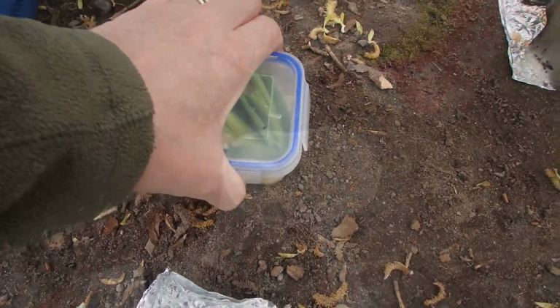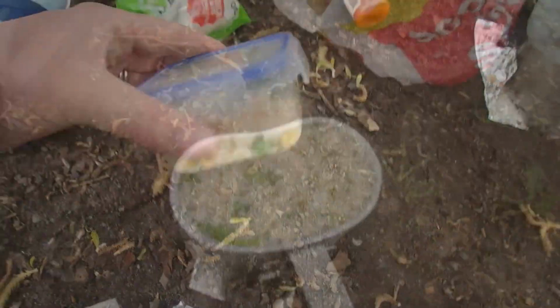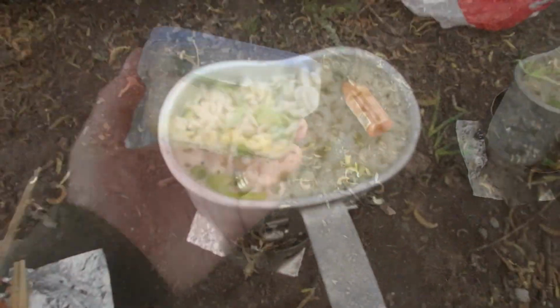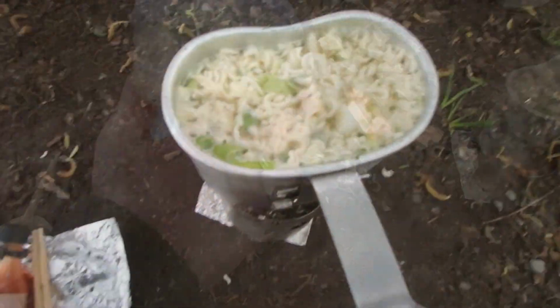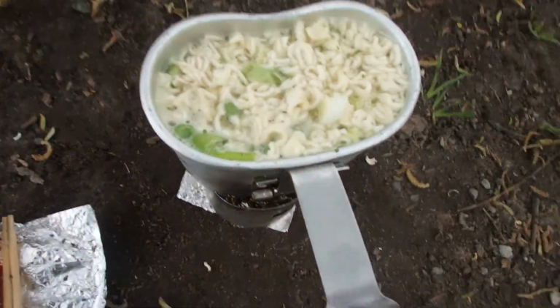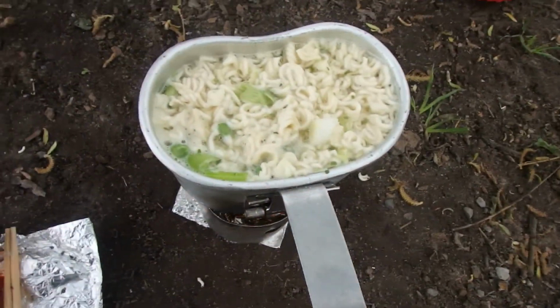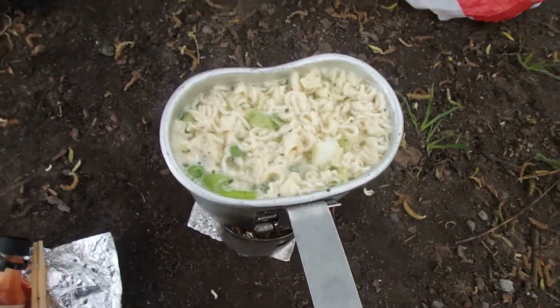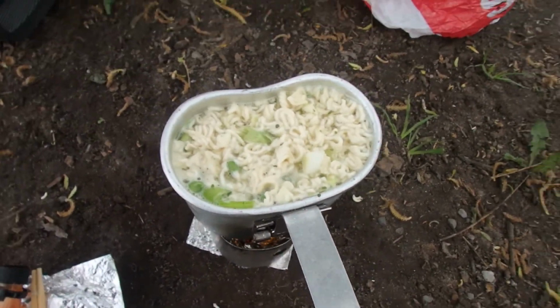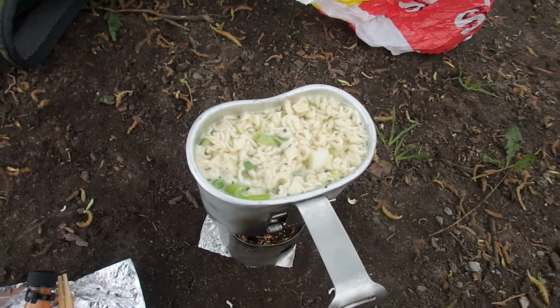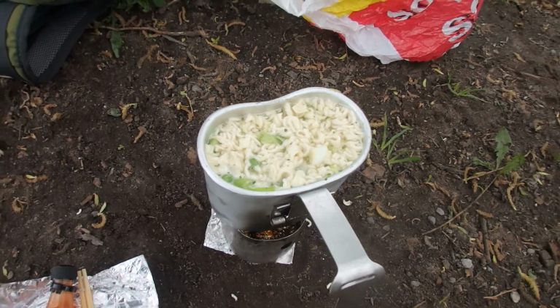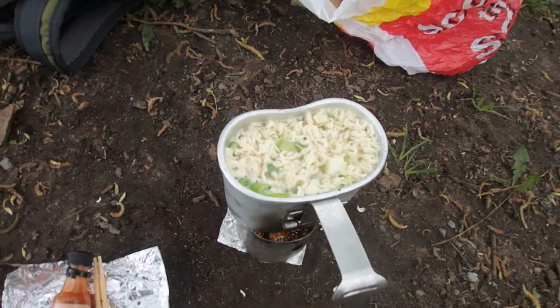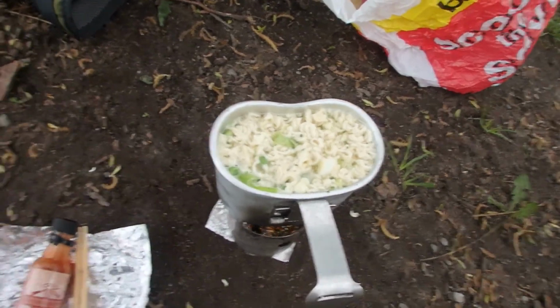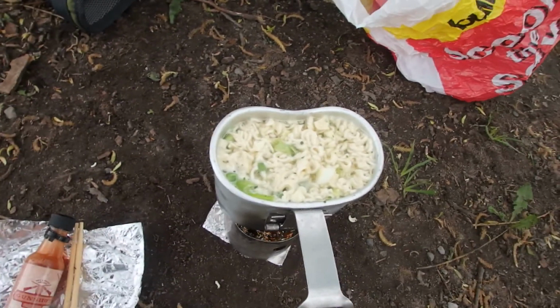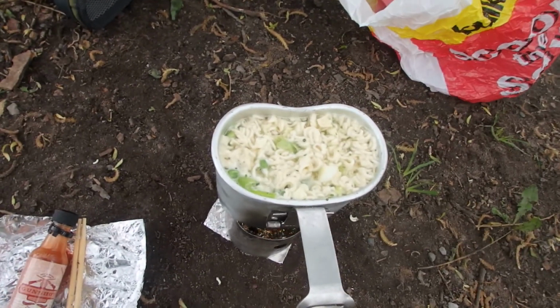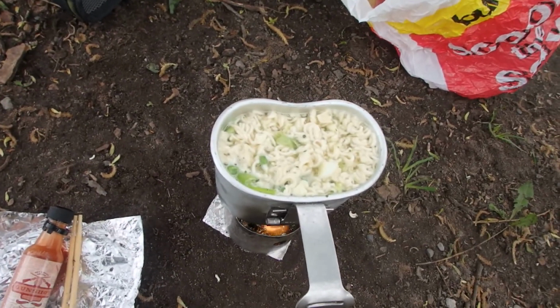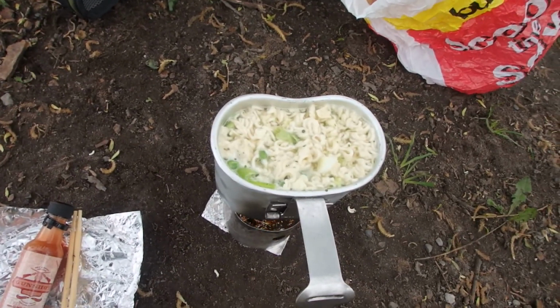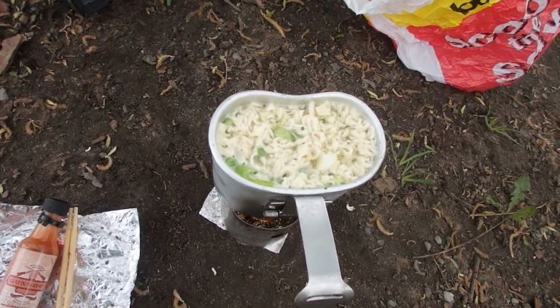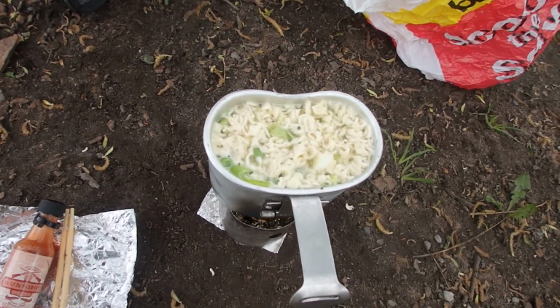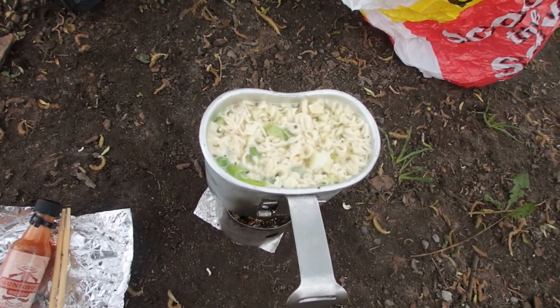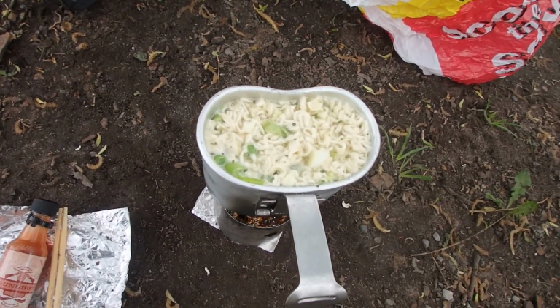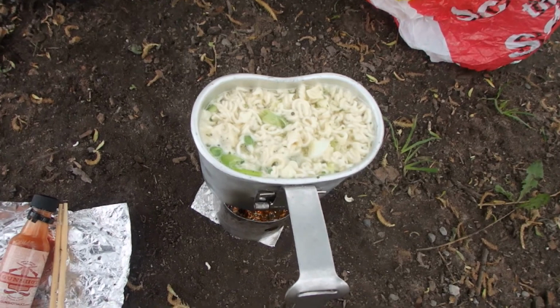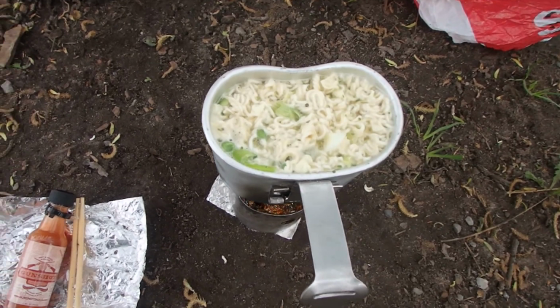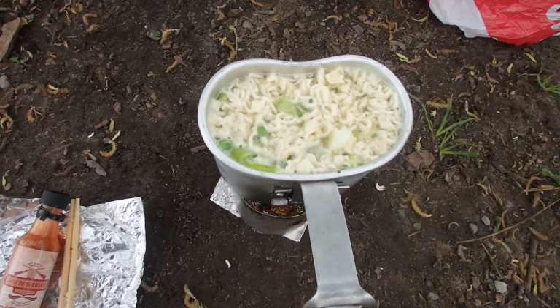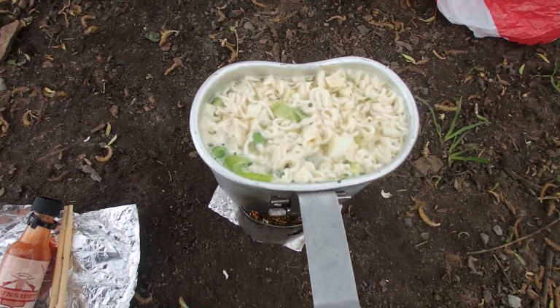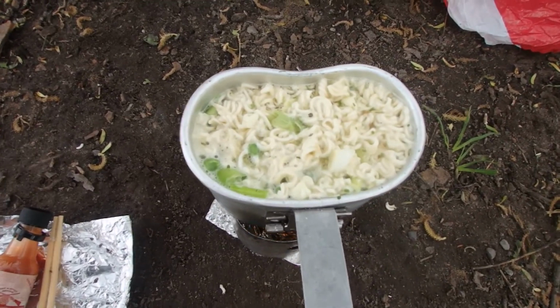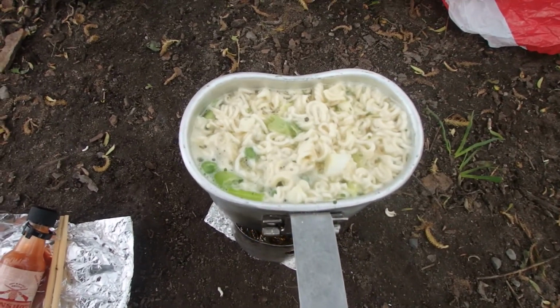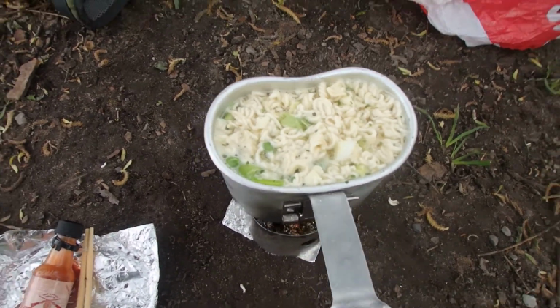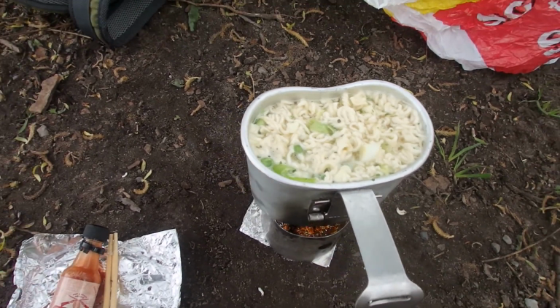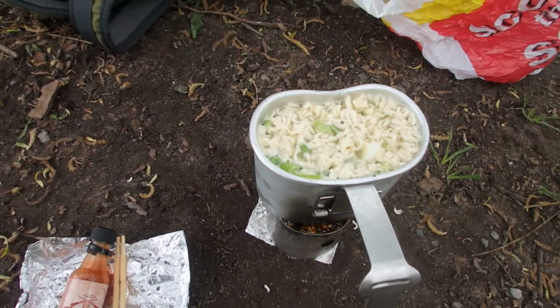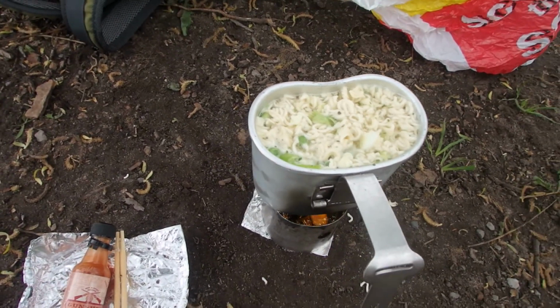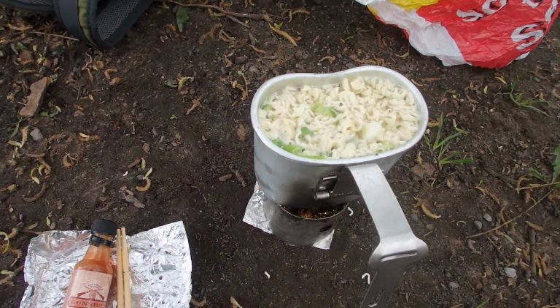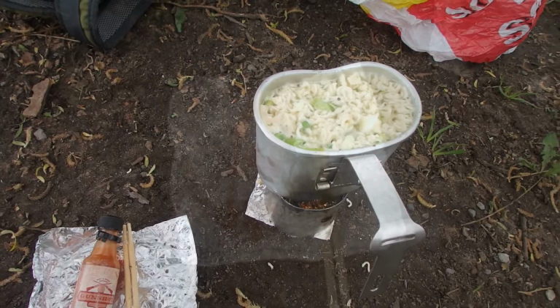I've been trying to avoid ramen noodles during the Canteen Cup Tuesday challenge, but my mother-in-law sent me a recipe for ramen noodles this morning that sounded delicious. So that's why I tried to make chicken noodle soup out of ramen in the Canteen Cup. Thank you, Jean.